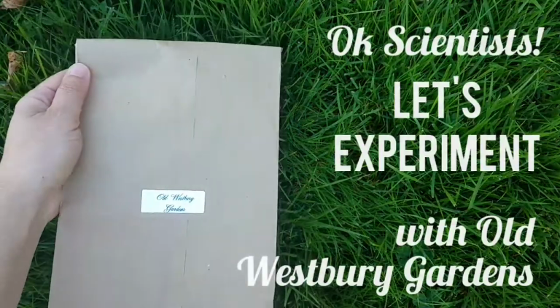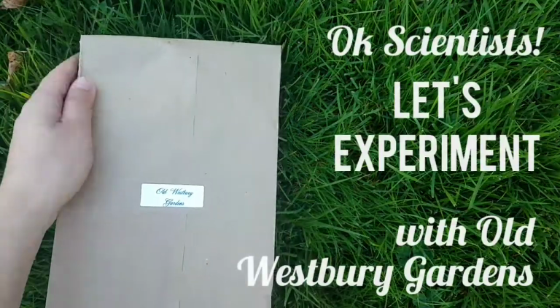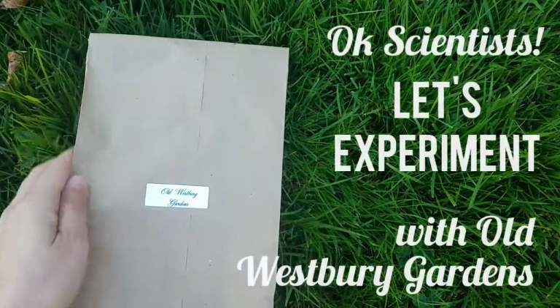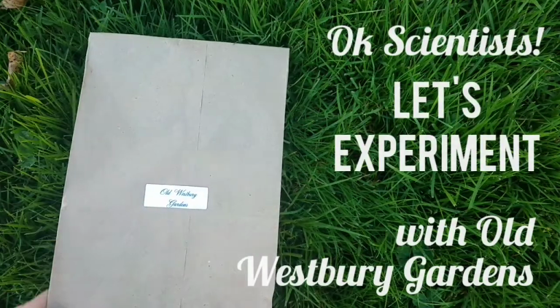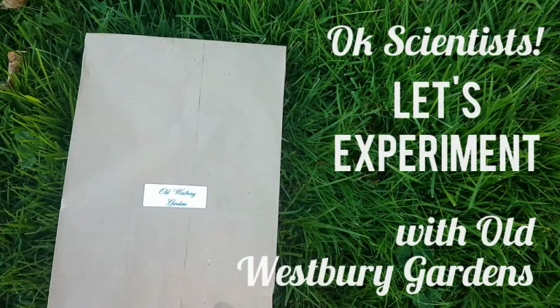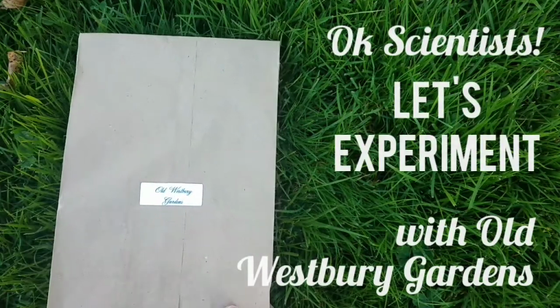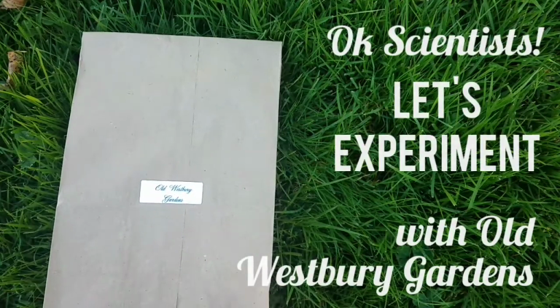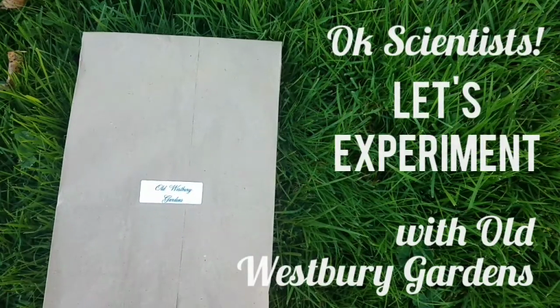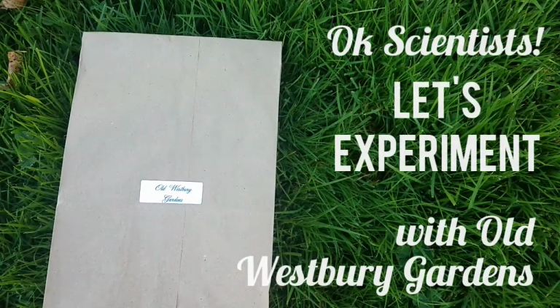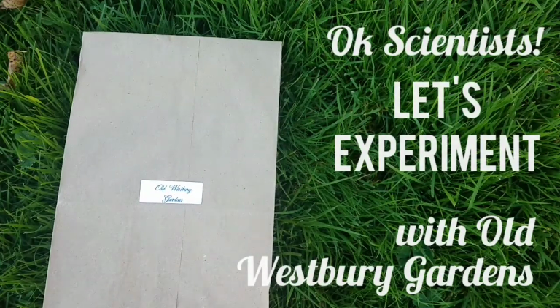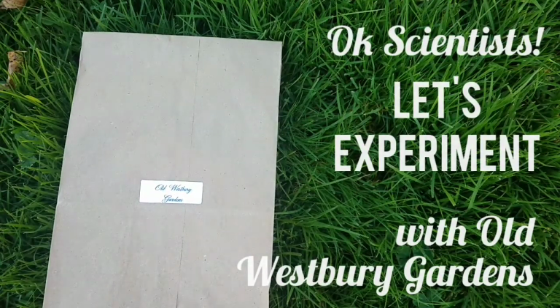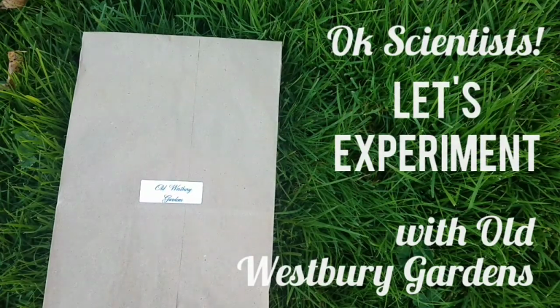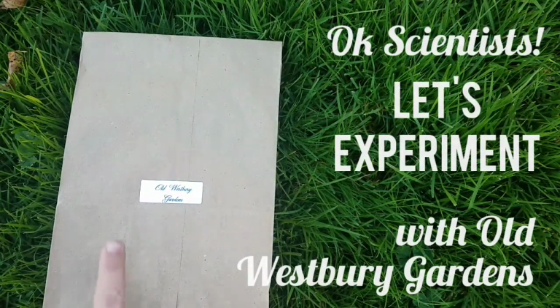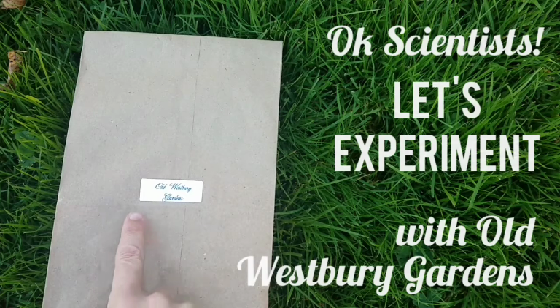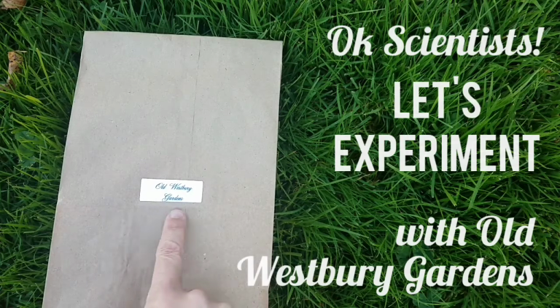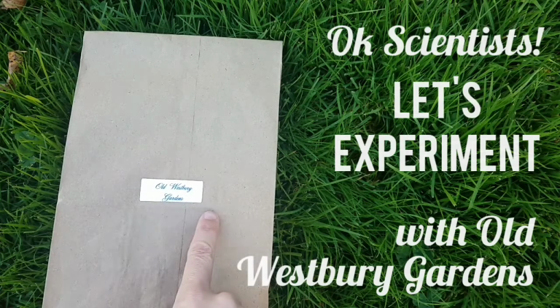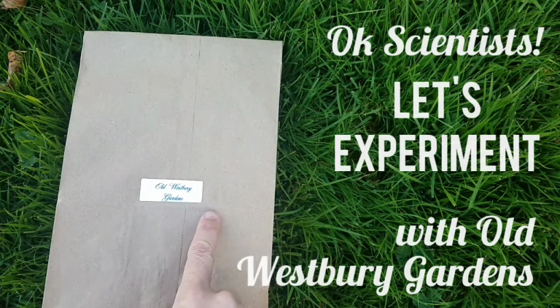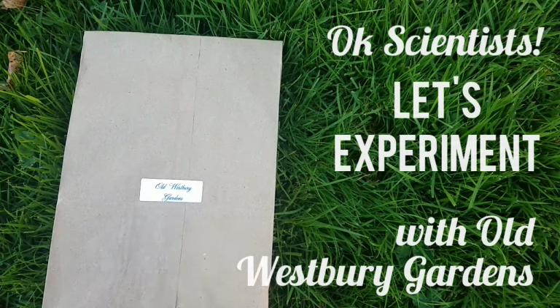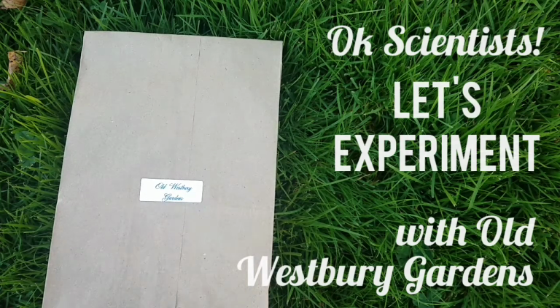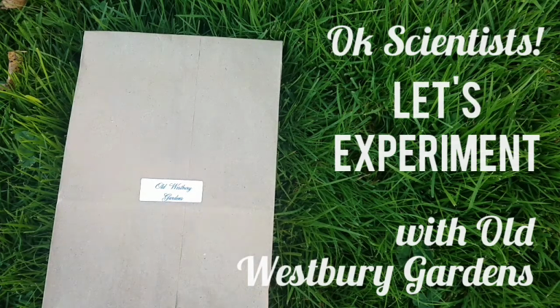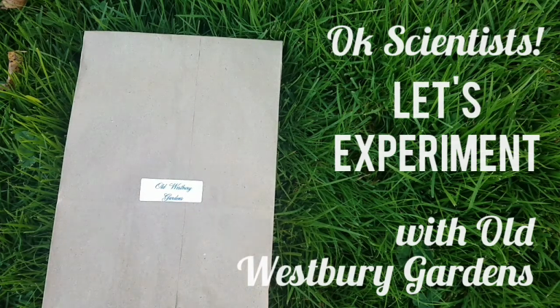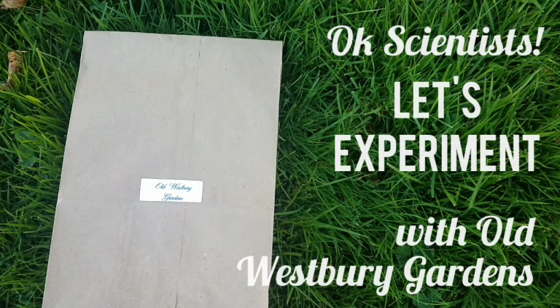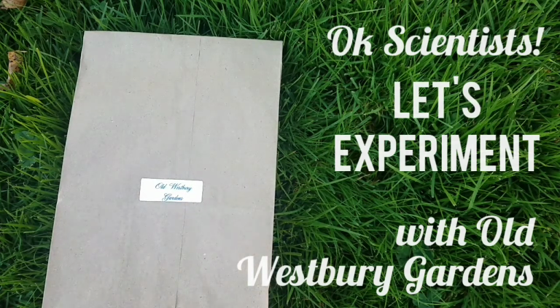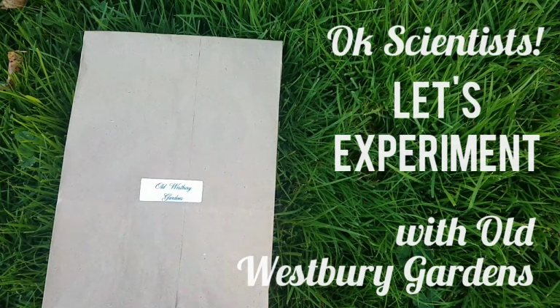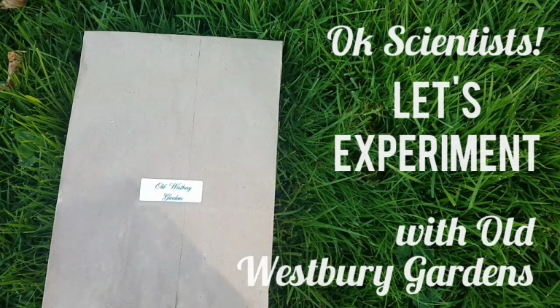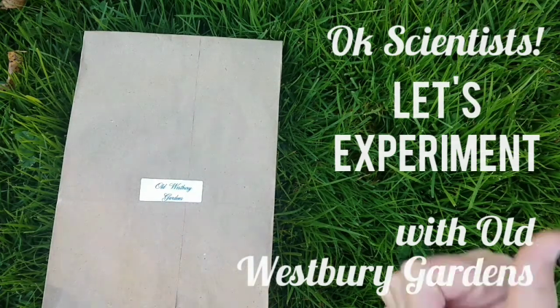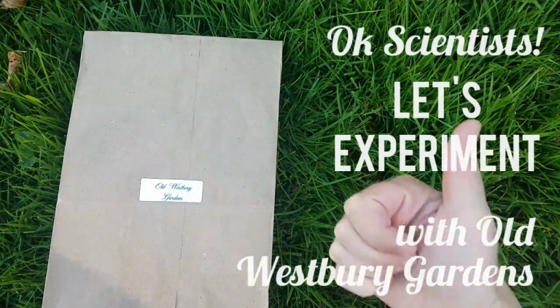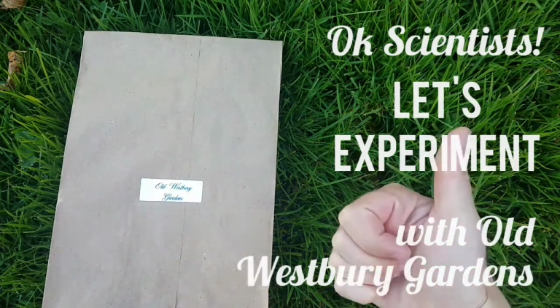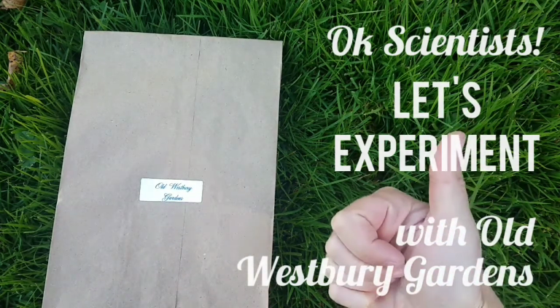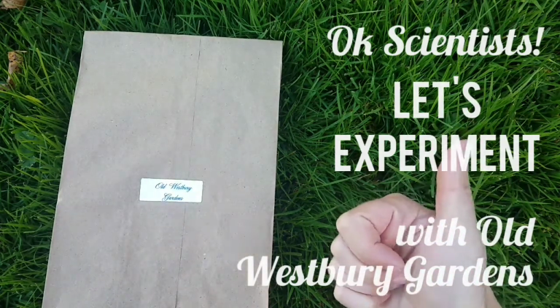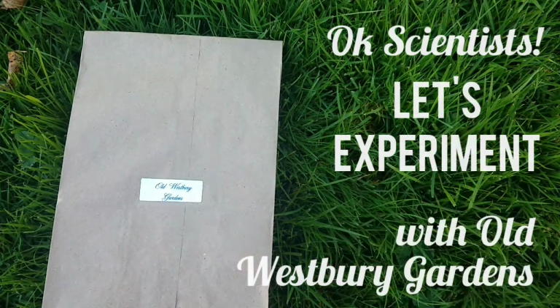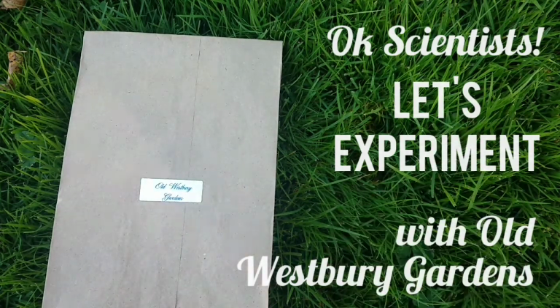Hello, scientists from Old Westbury Gardens. Are you ready to experiment today? Super!